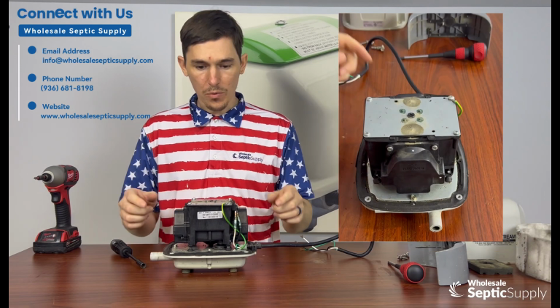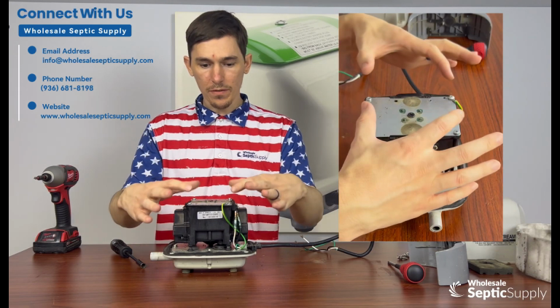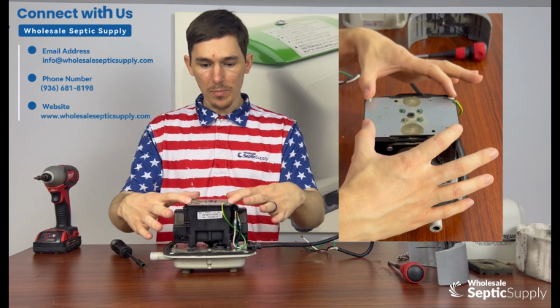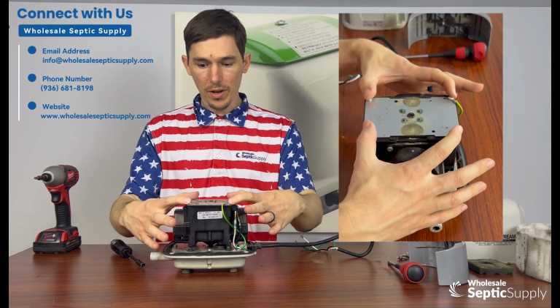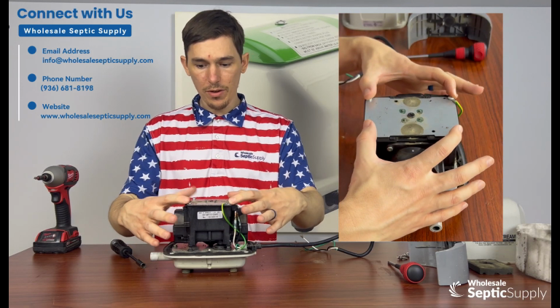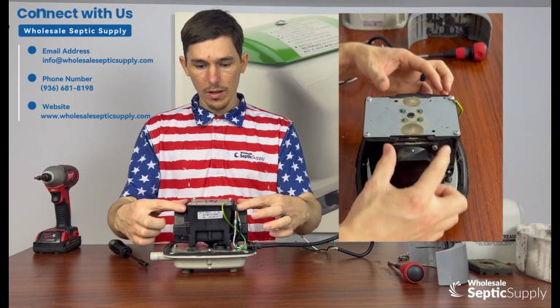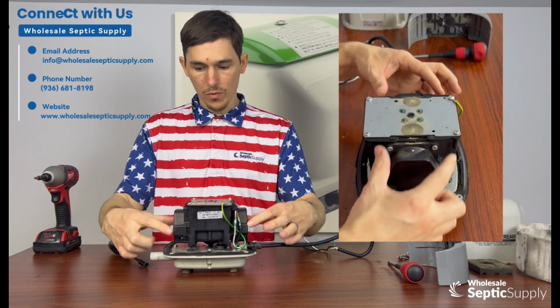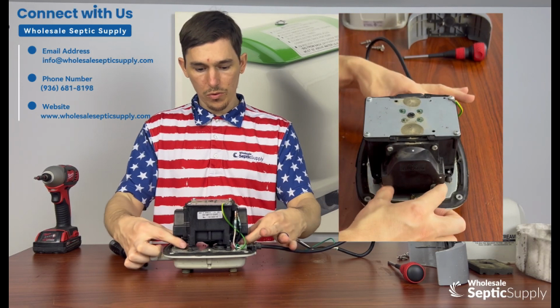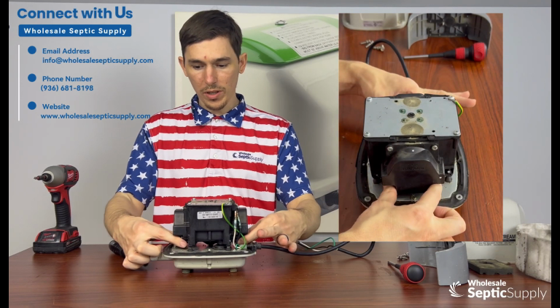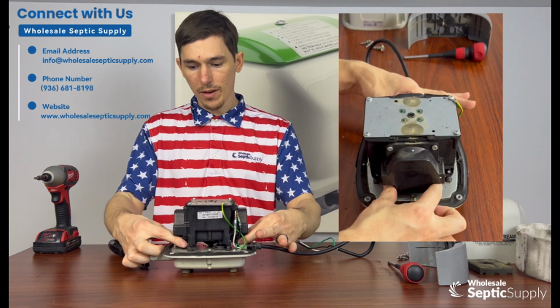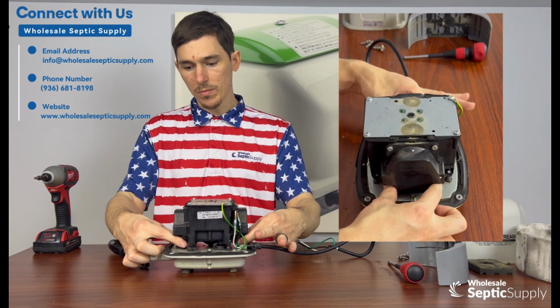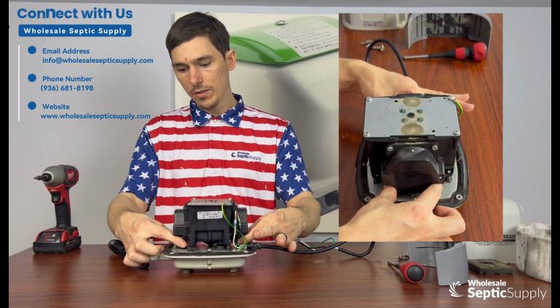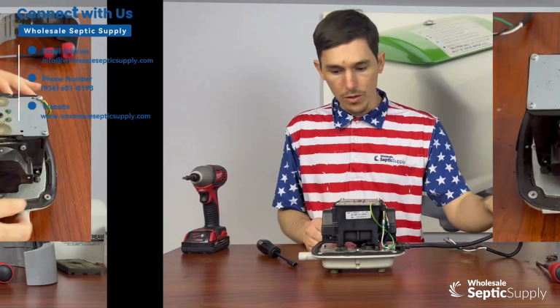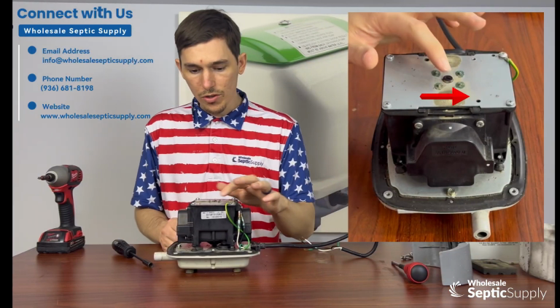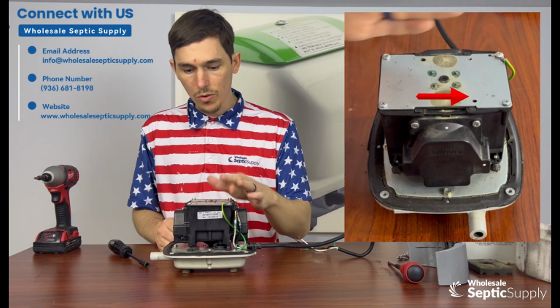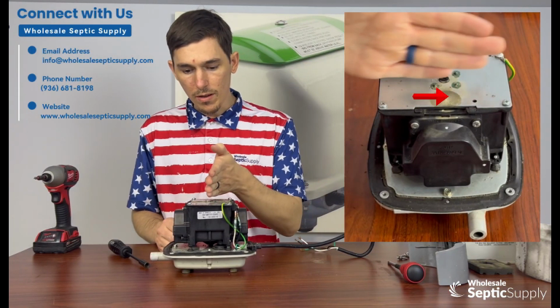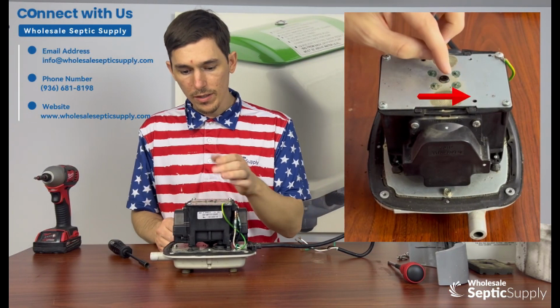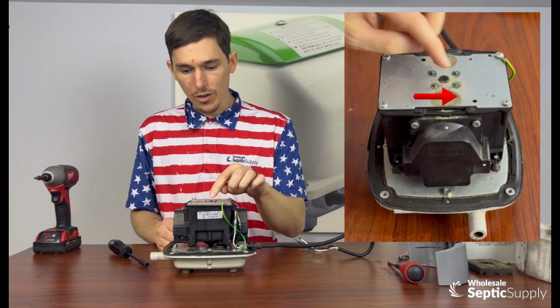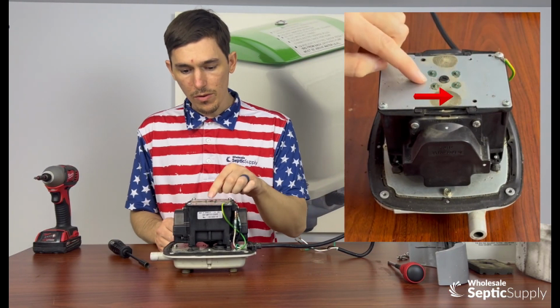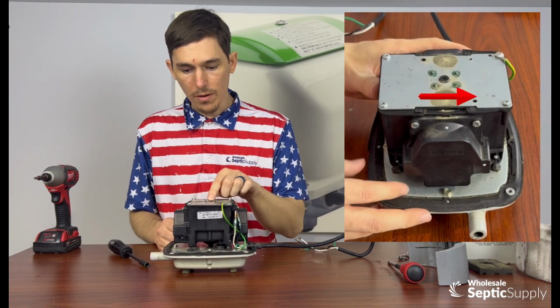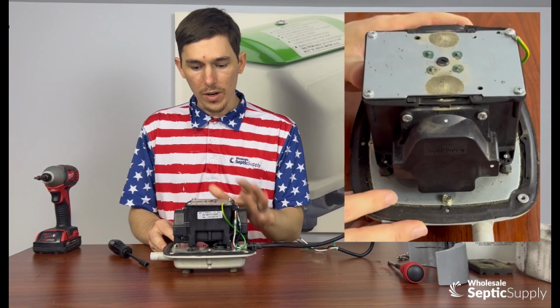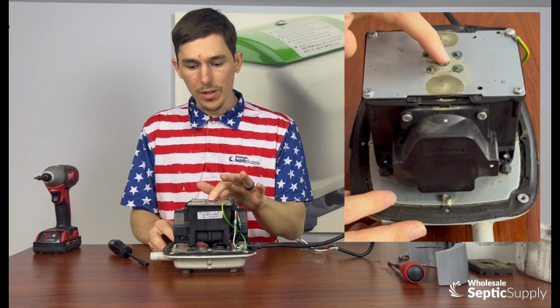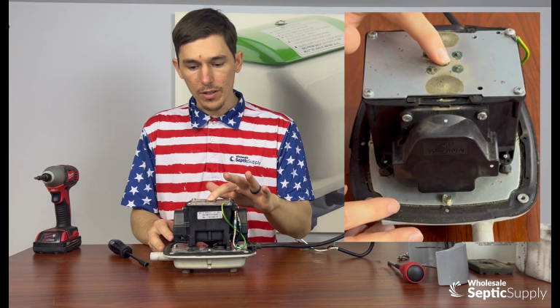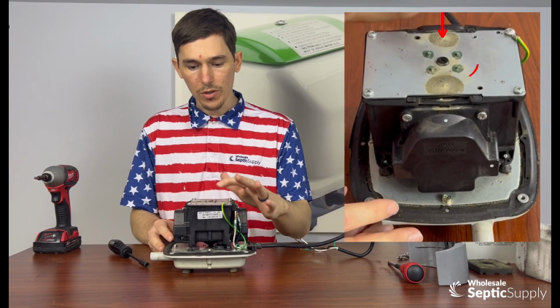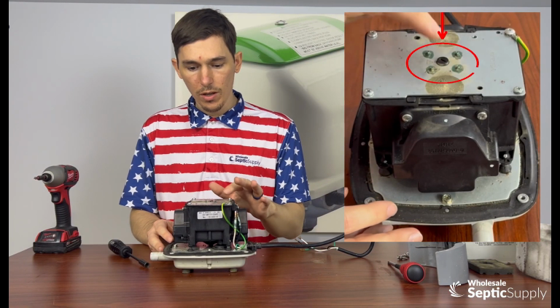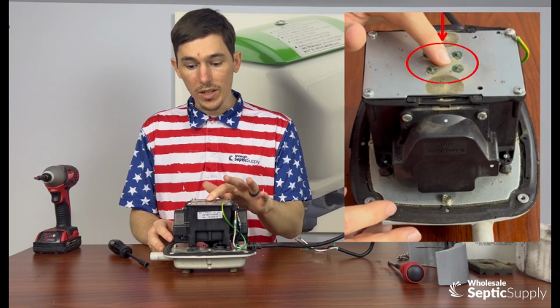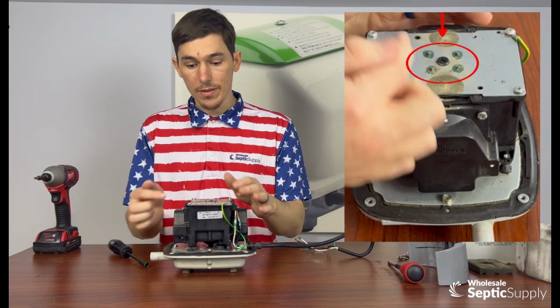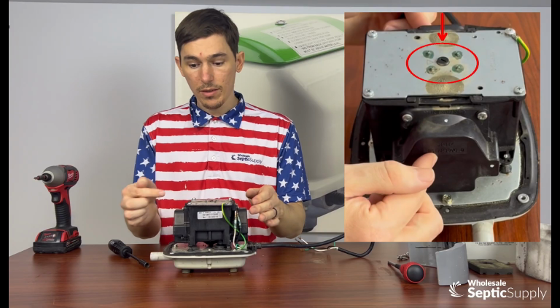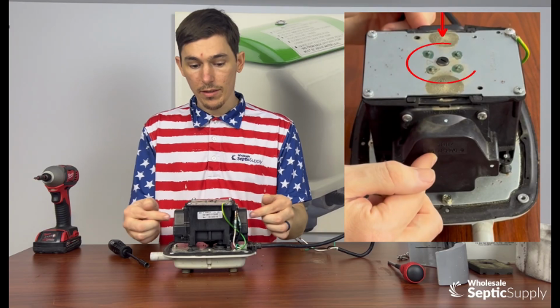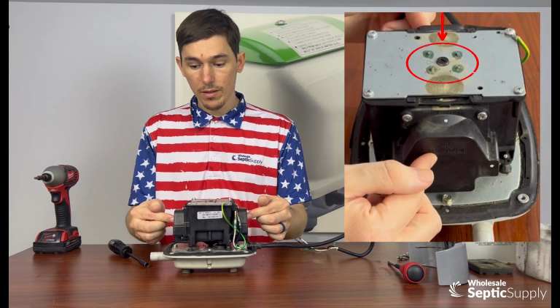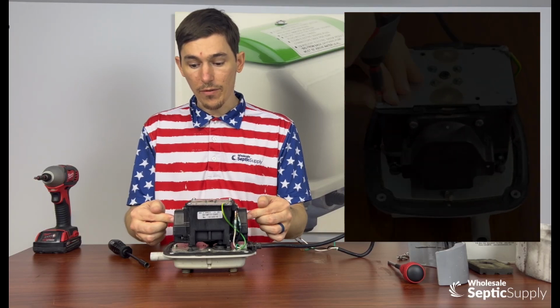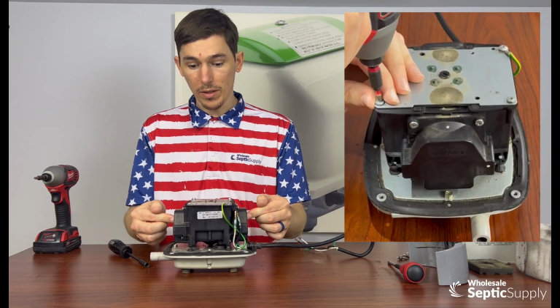We're going to take off this top plate right here. There are four screws holding in the diaphragms themselves. Usually the screw would be facing the actual arrow itself, but right now you can see it has turned, which indicates that the diaphragms have busted.